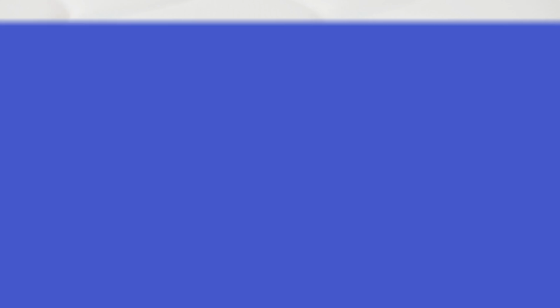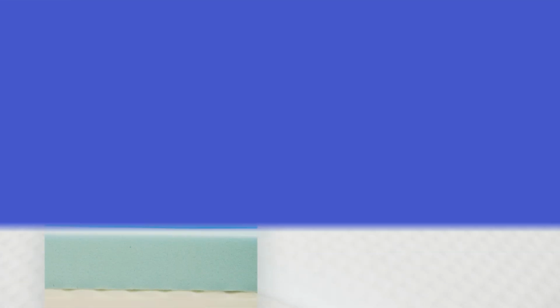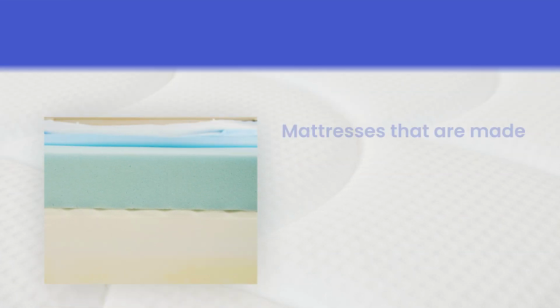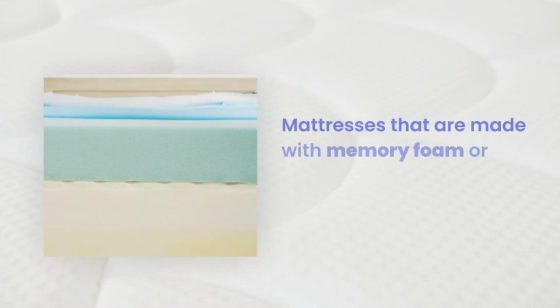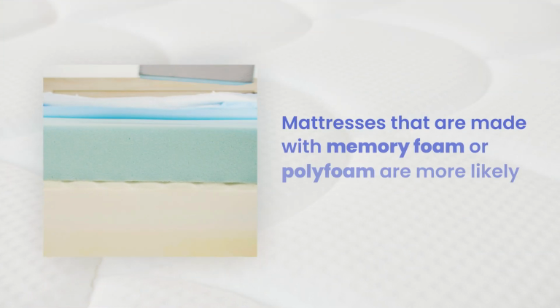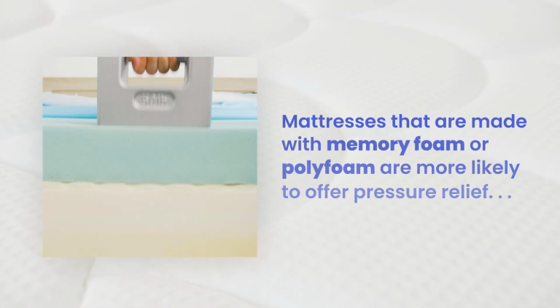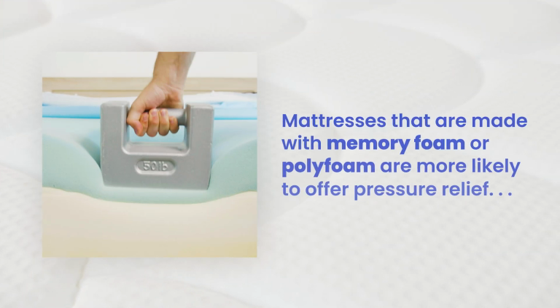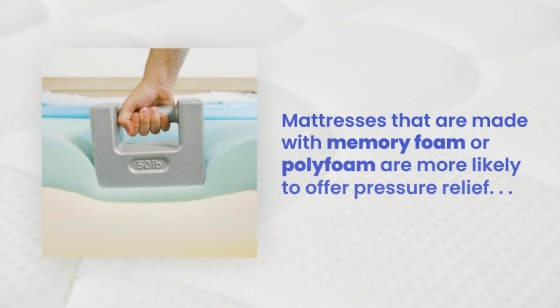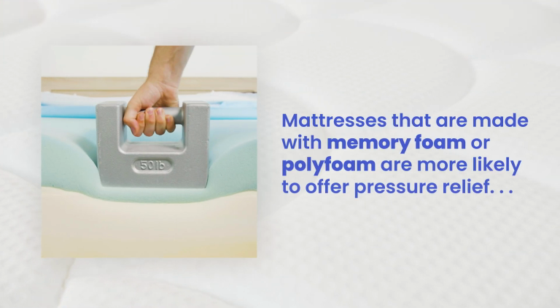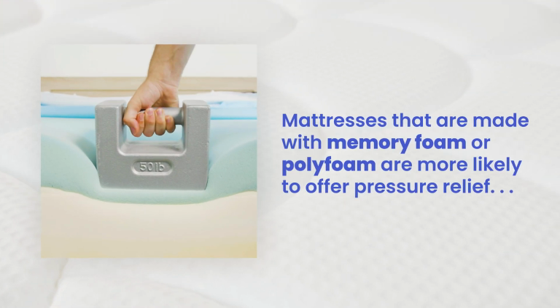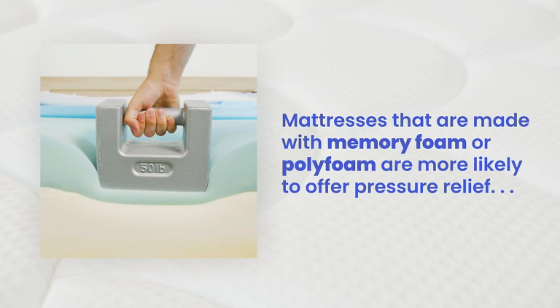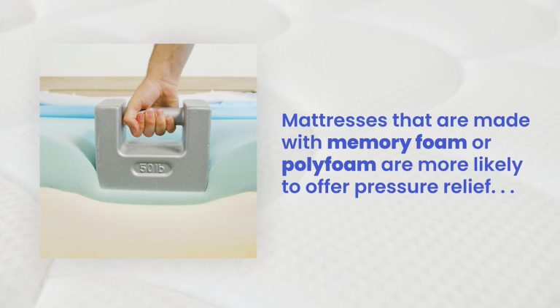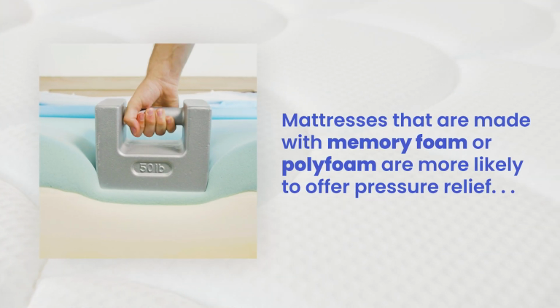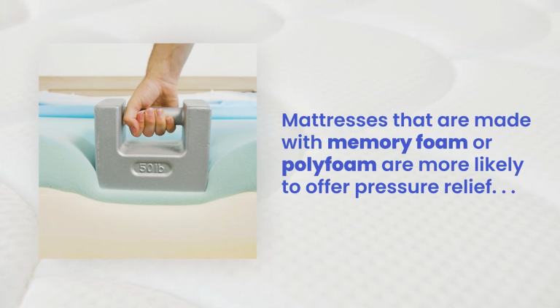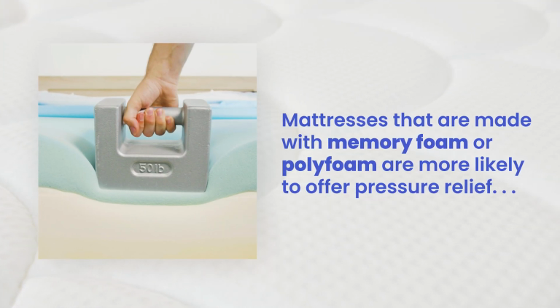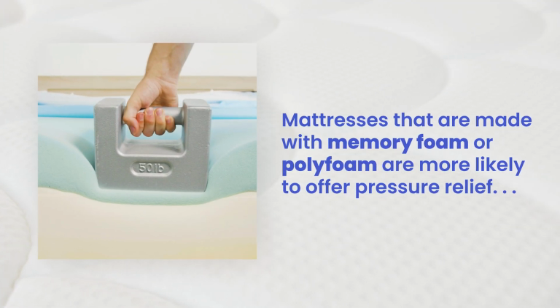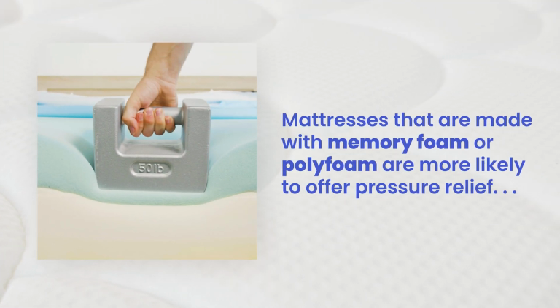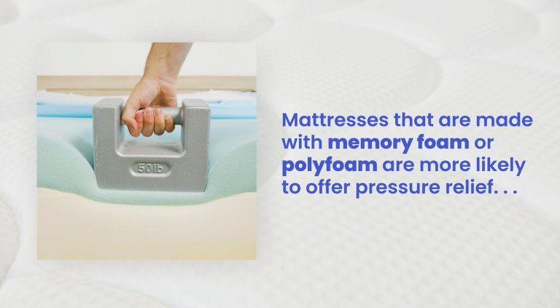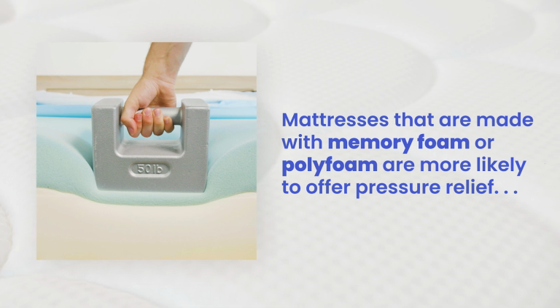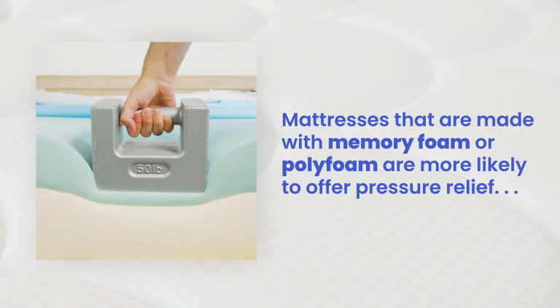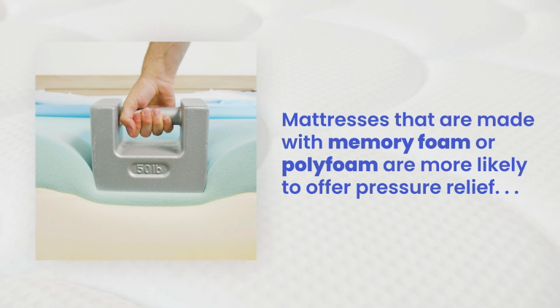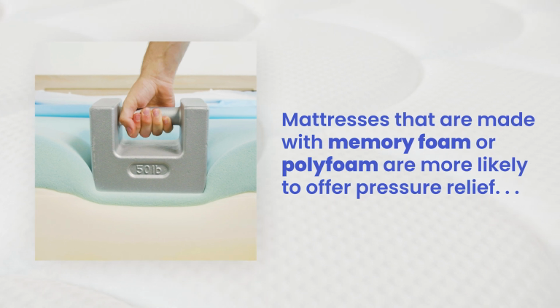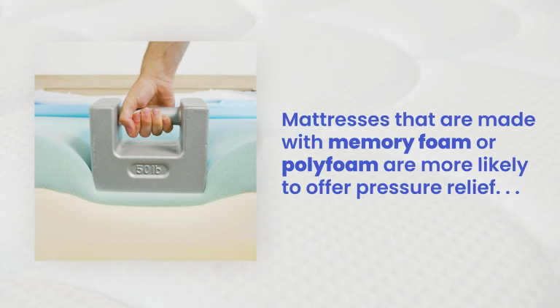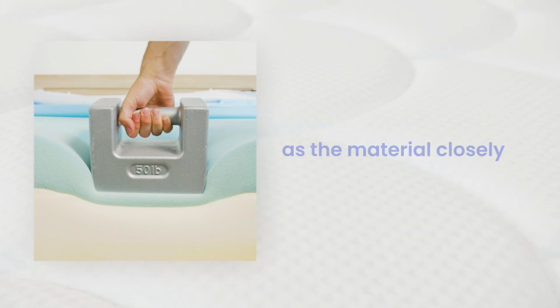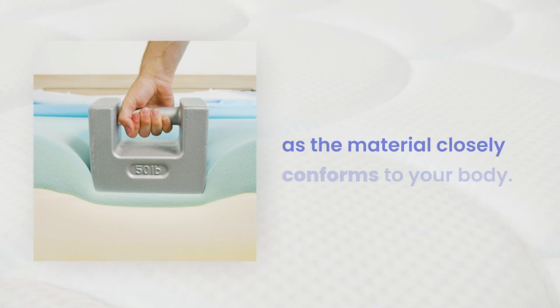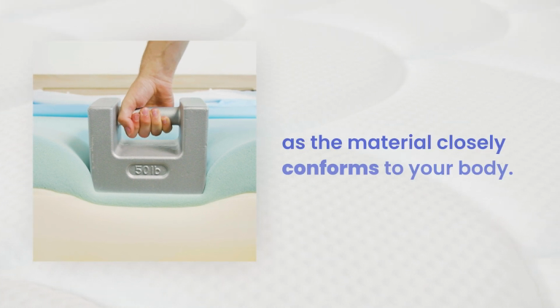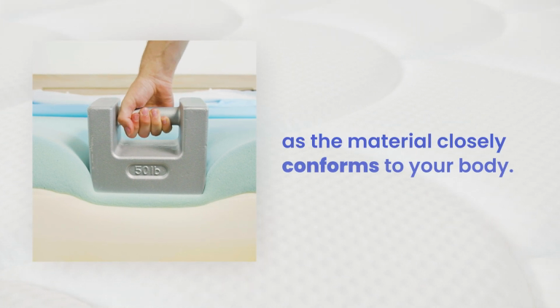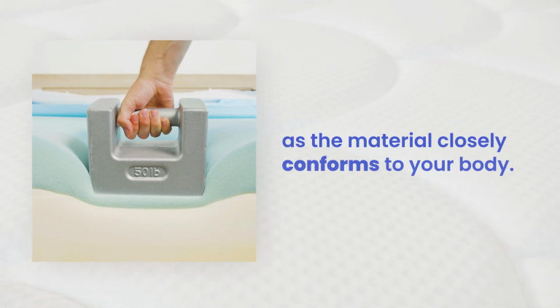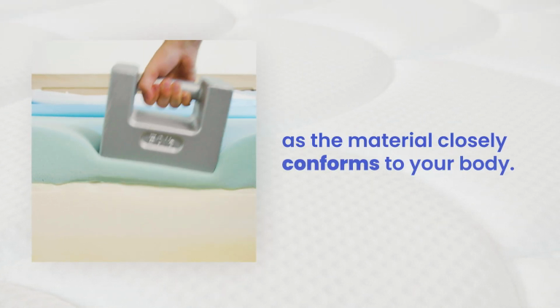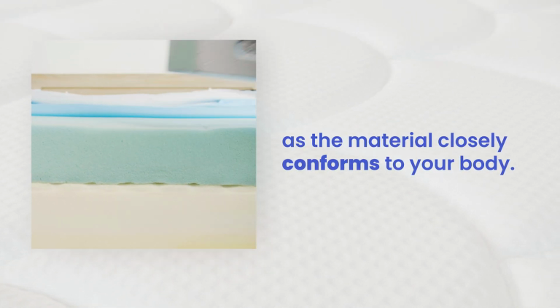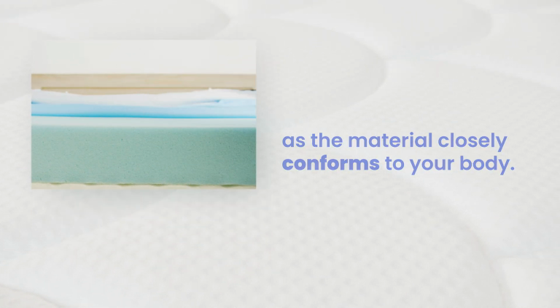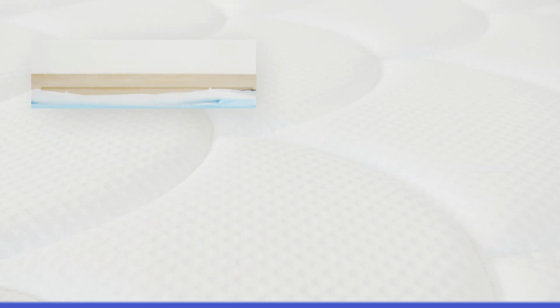Generally speaking, mattresses made with memory foam or poly foam layers are more likely to offer pressure relief, as the material closely conforms to your body.